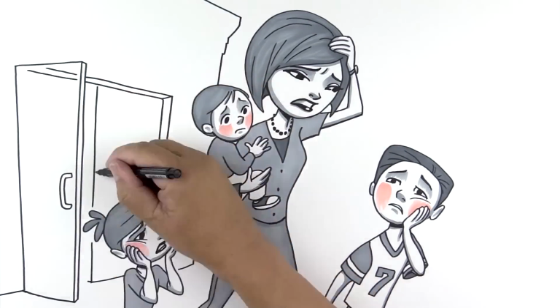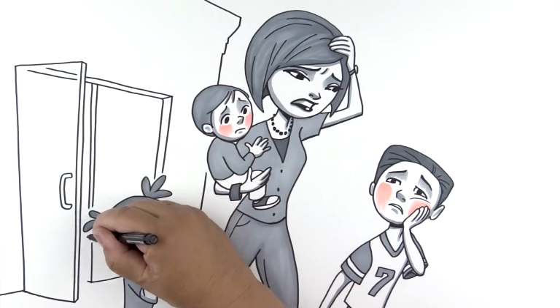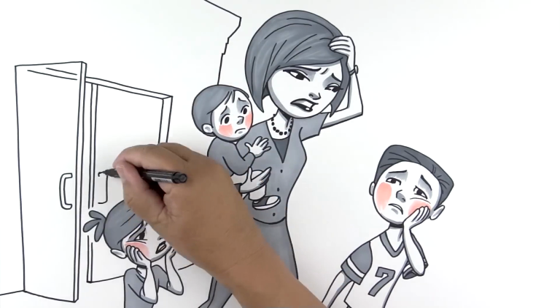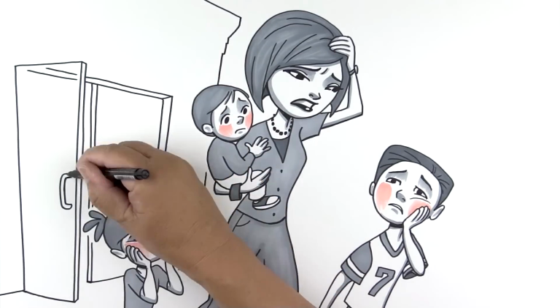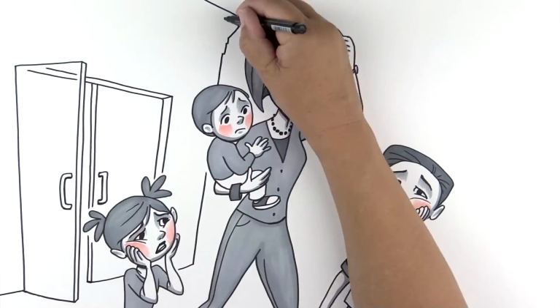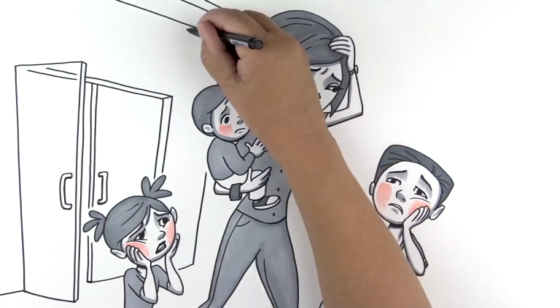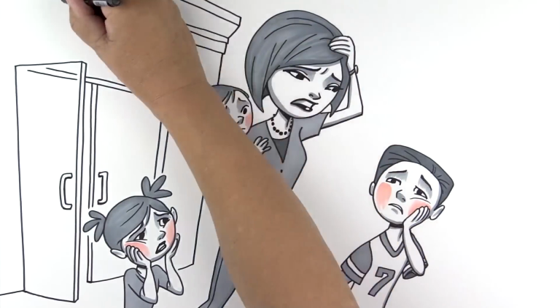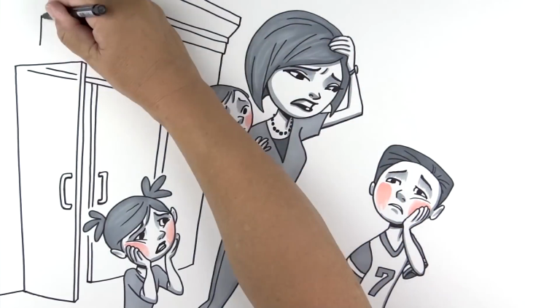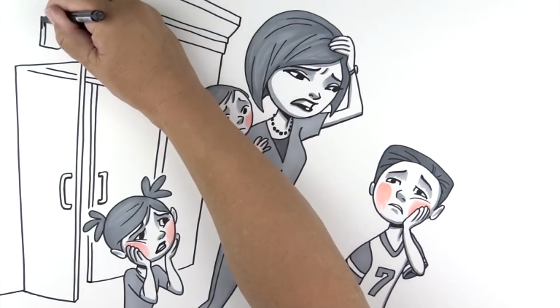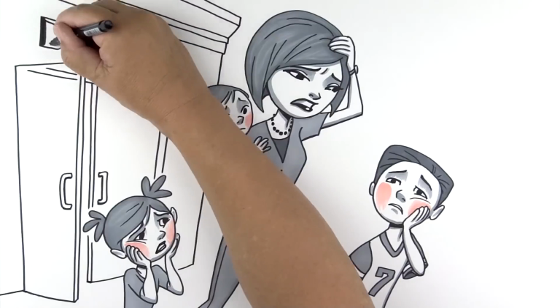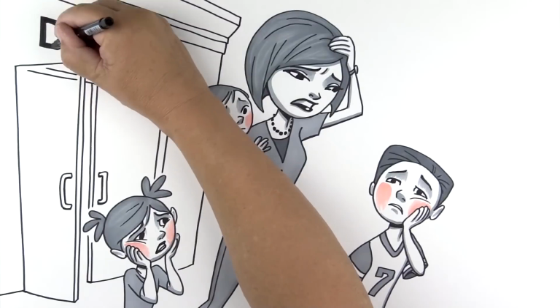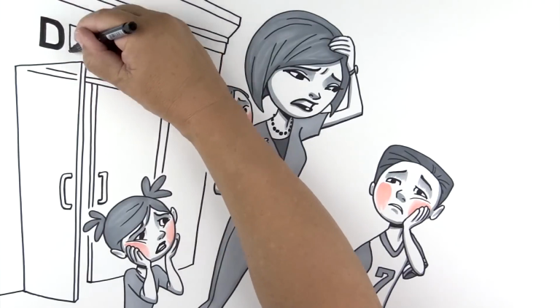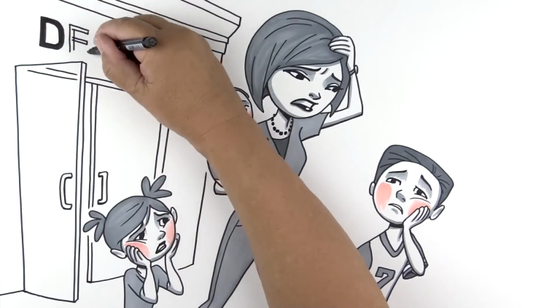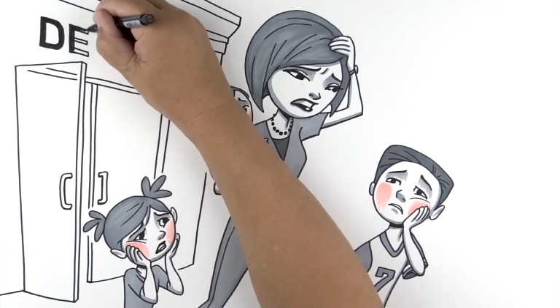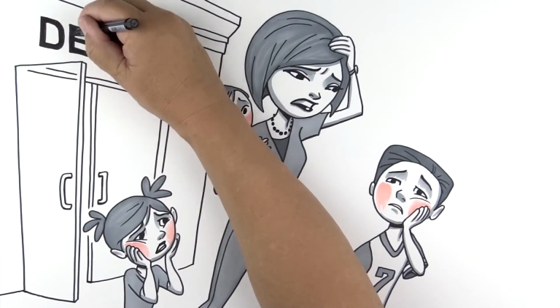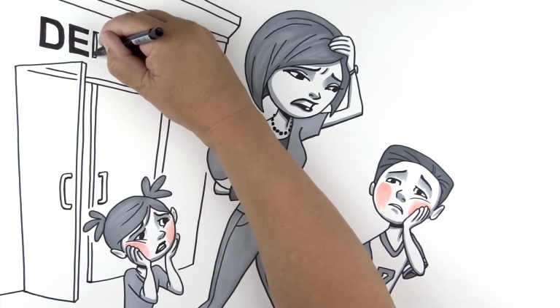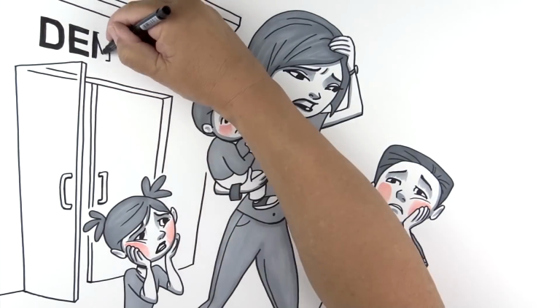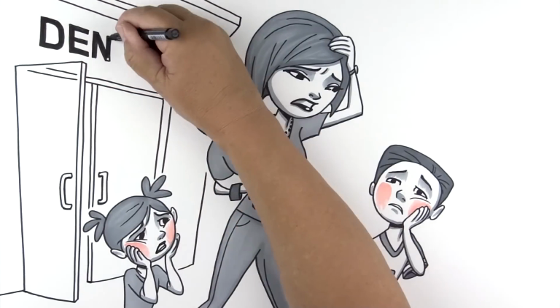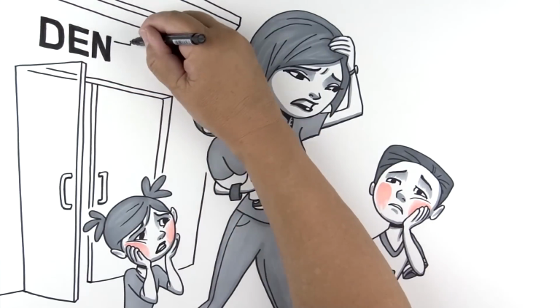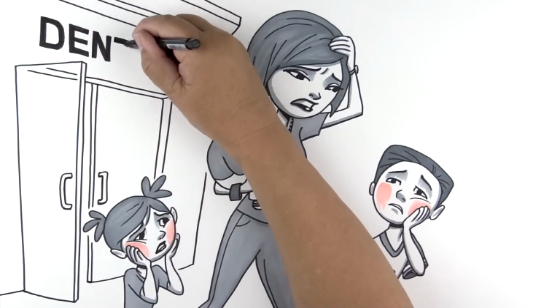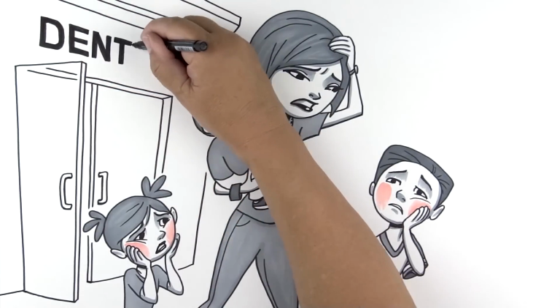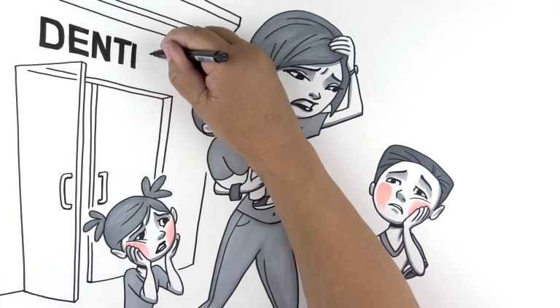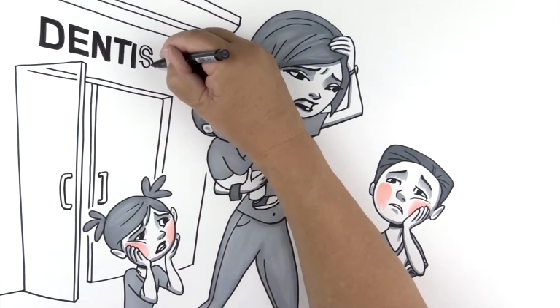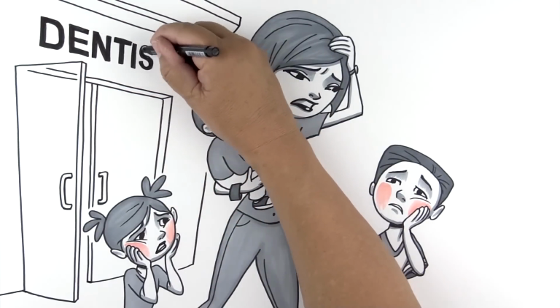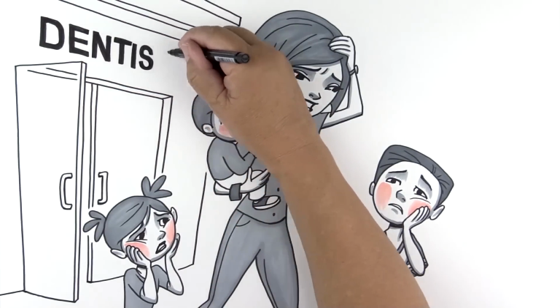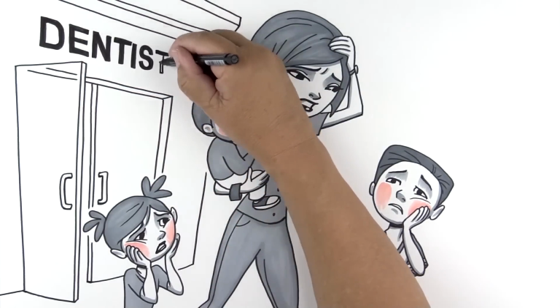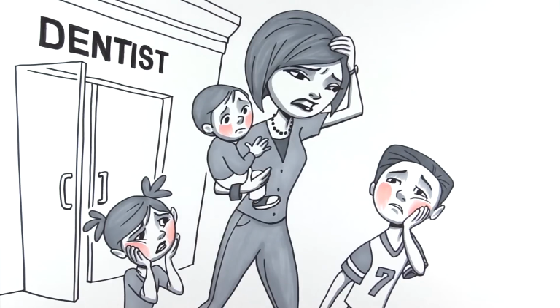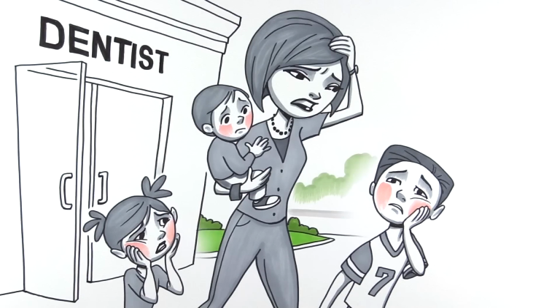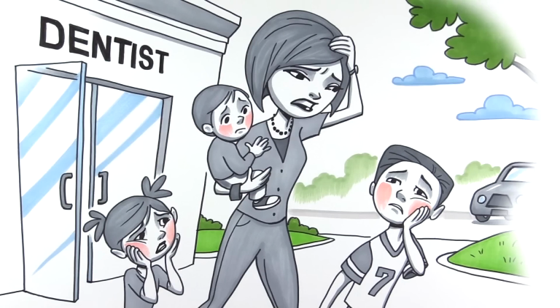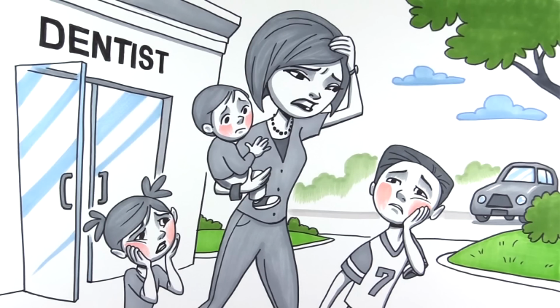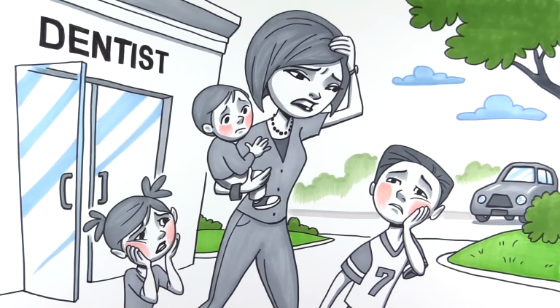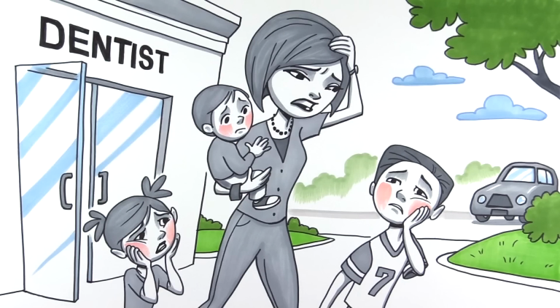Not only that, now the dentist wants to put four crowns on them. Kids shouldn't be getting crowns. I do everything I can, but I still feel like I'm not being the best mom to my kids.